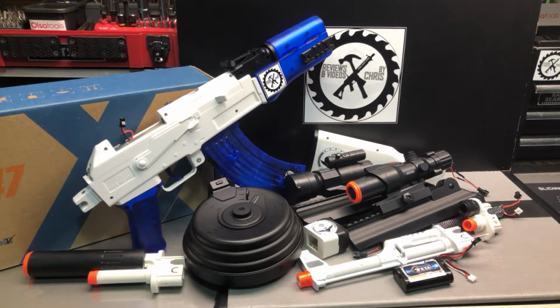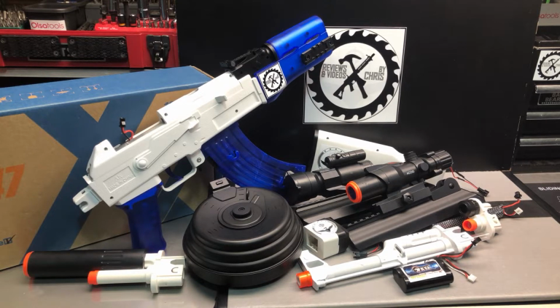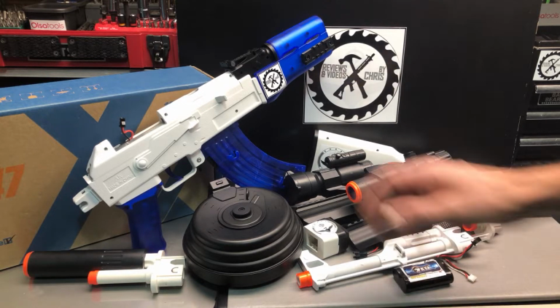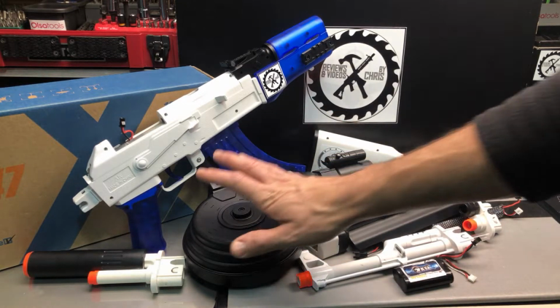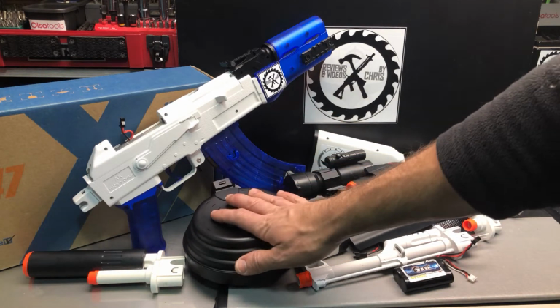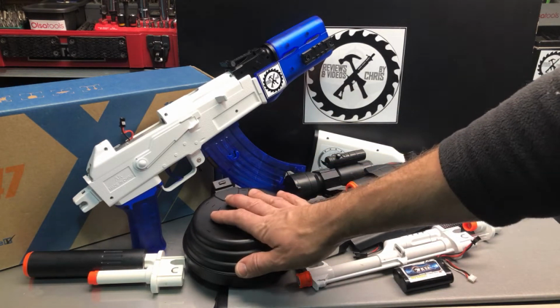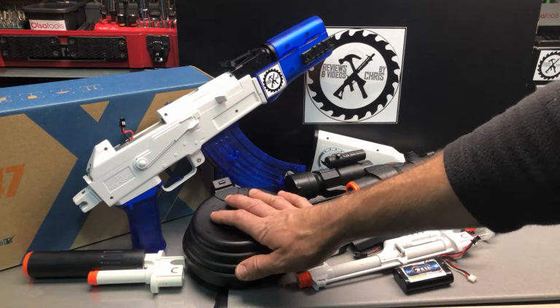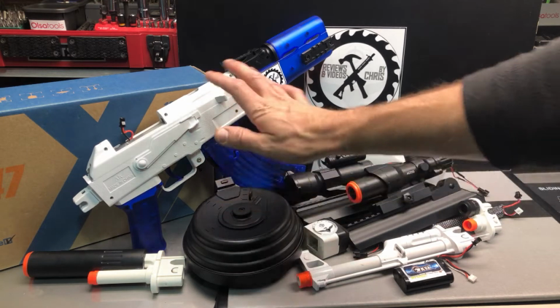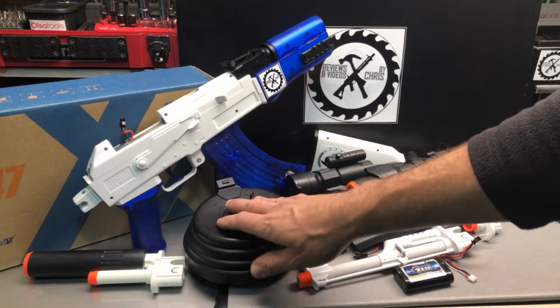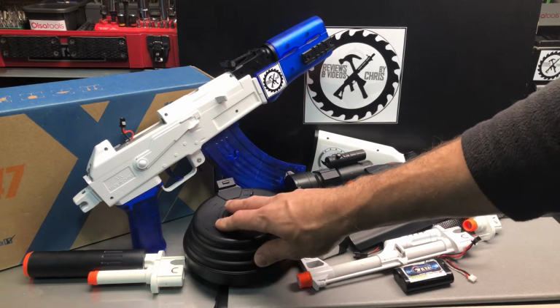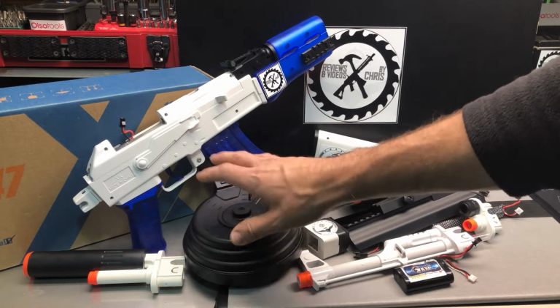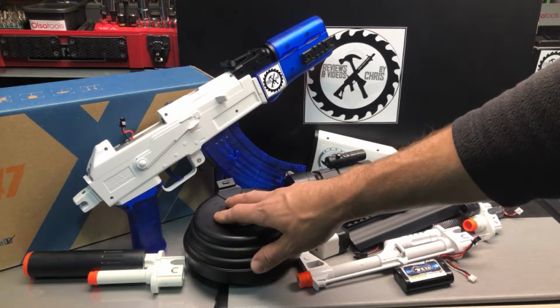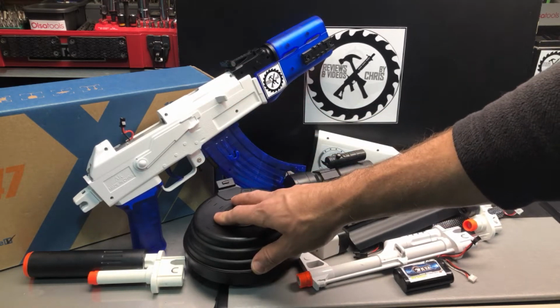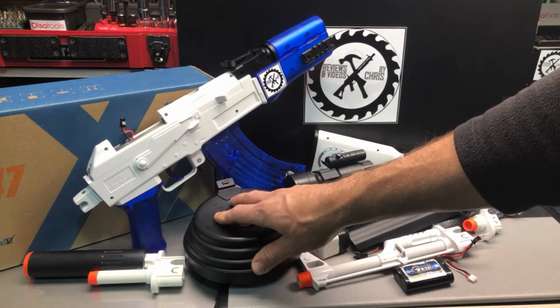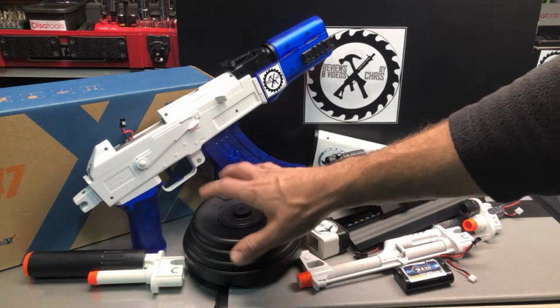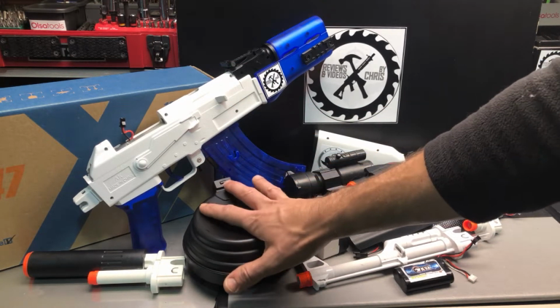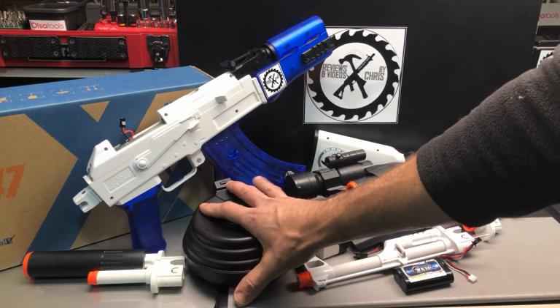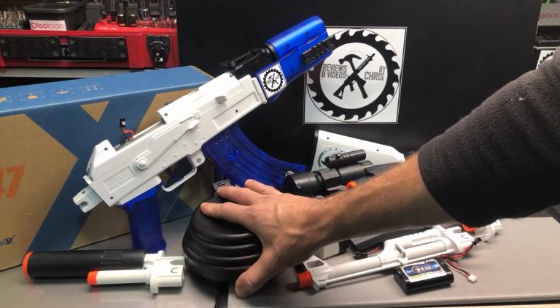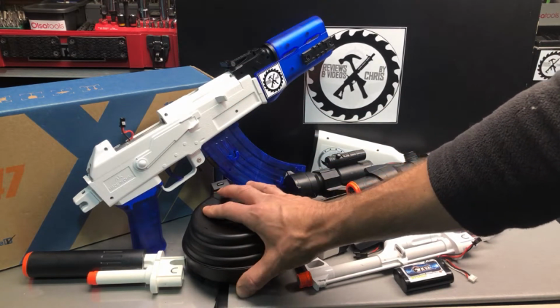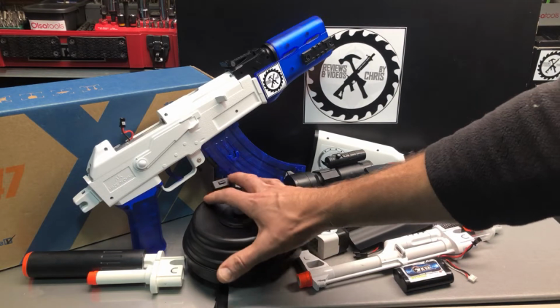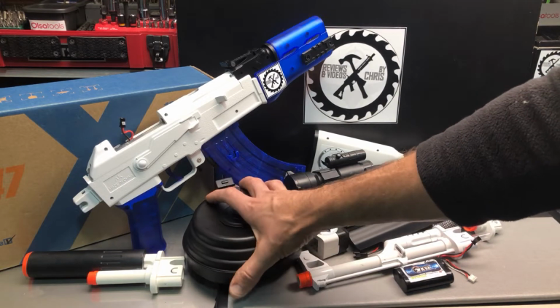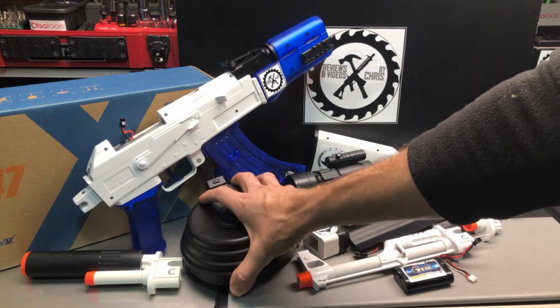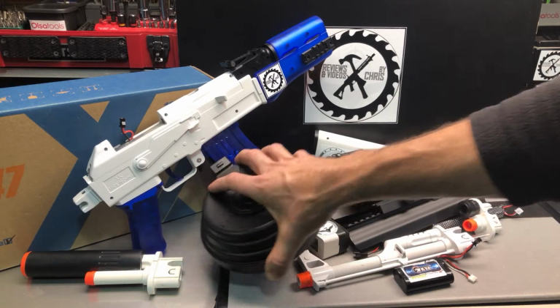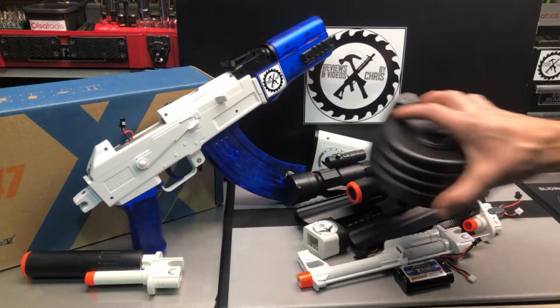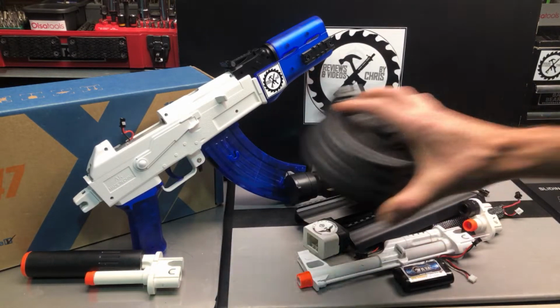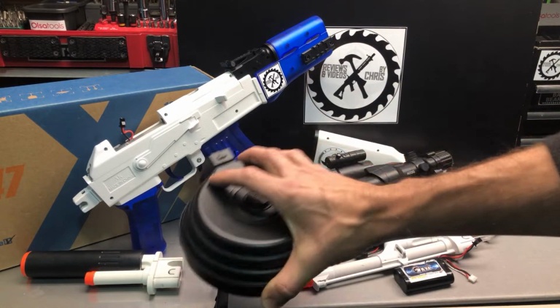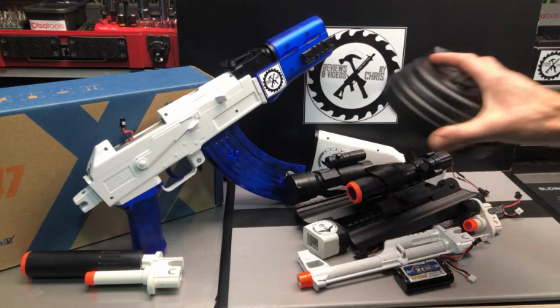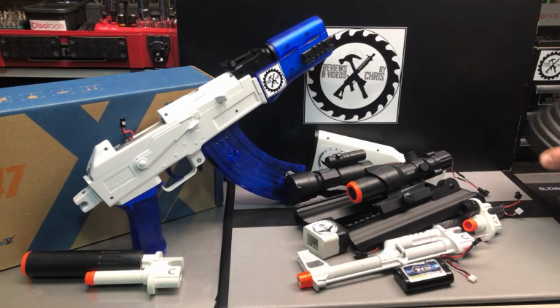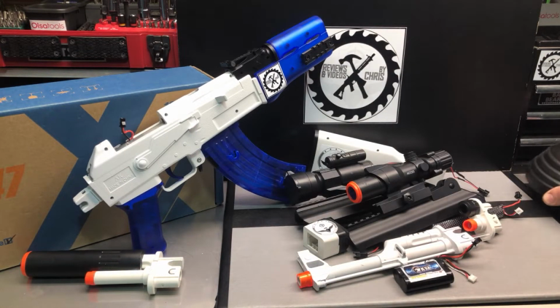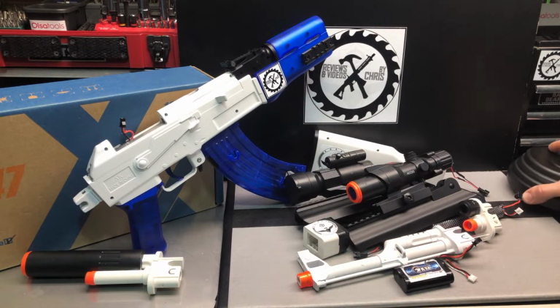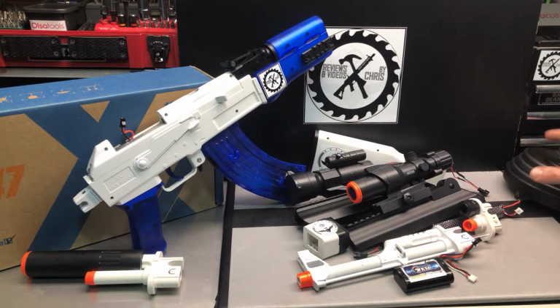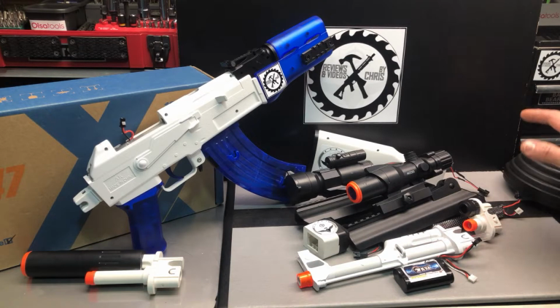First off, I think you should always get the drum magazine when you have the AKM. It just makes it more fun to shoot and it can hold so many gel beads. So I put one of those in there — not really anything custom, but something I'd recommend.